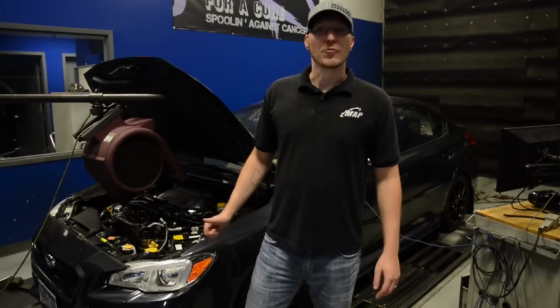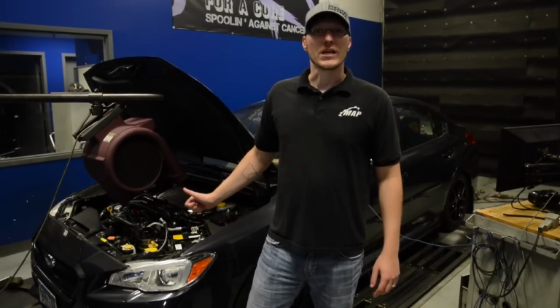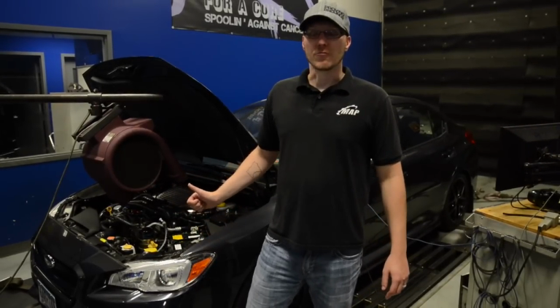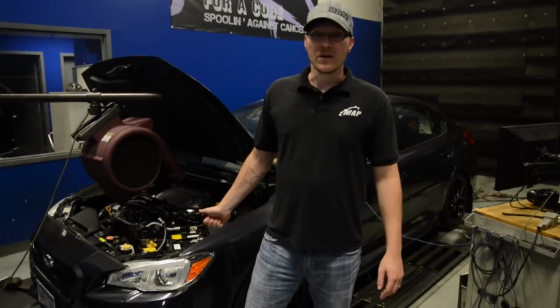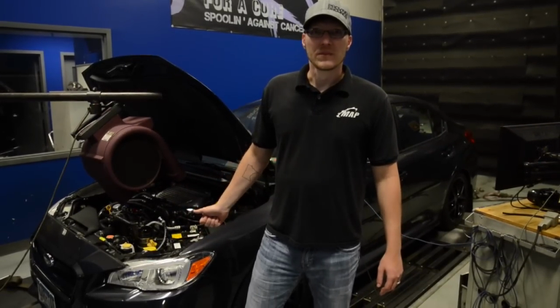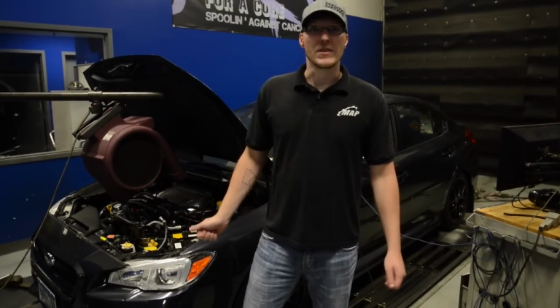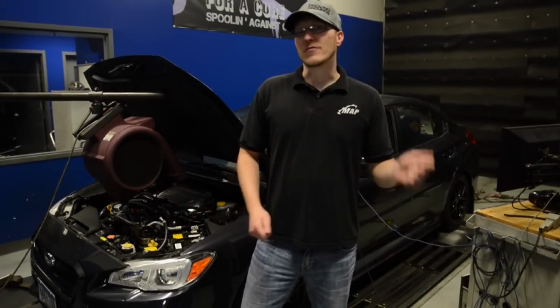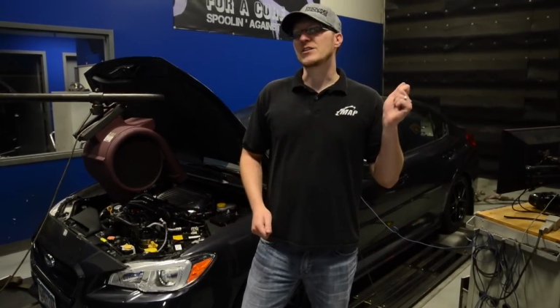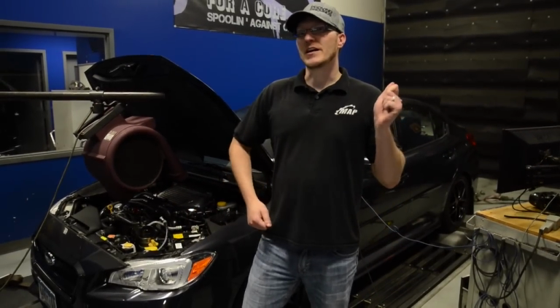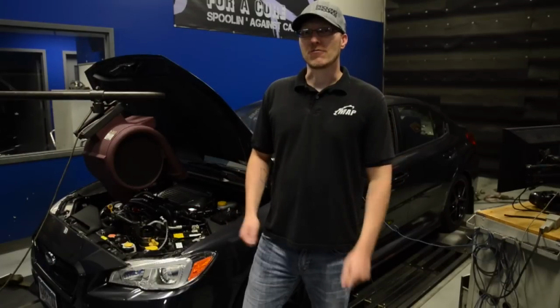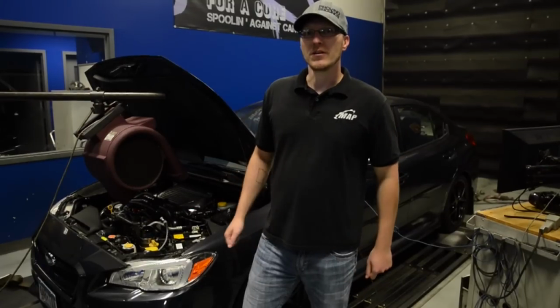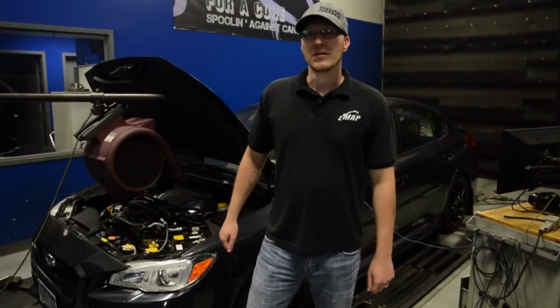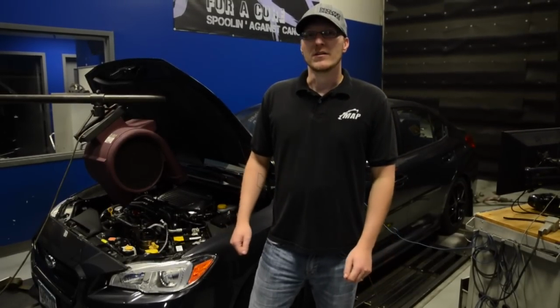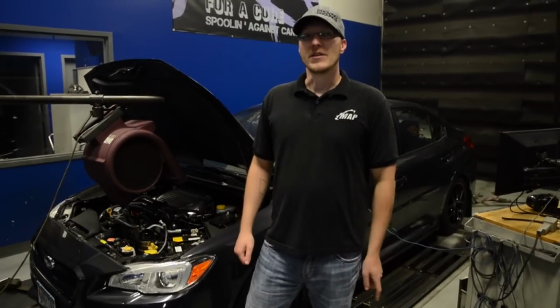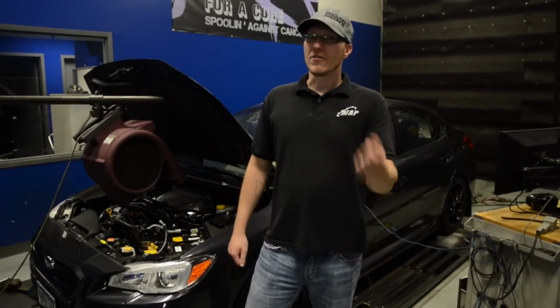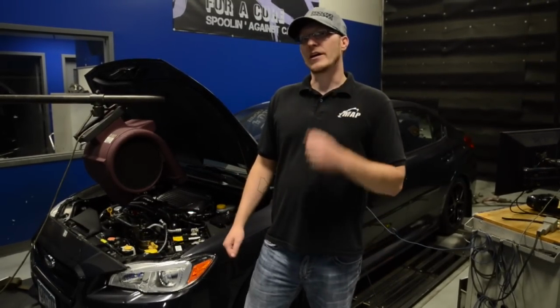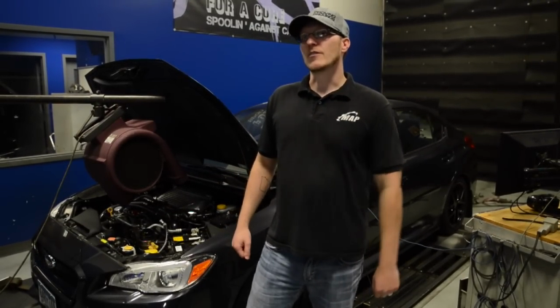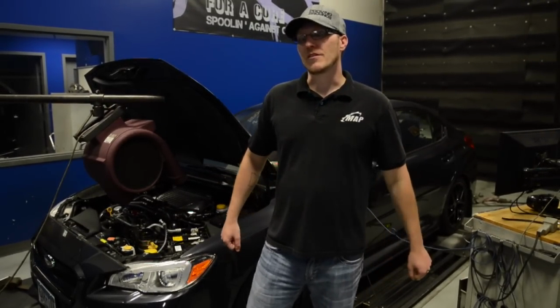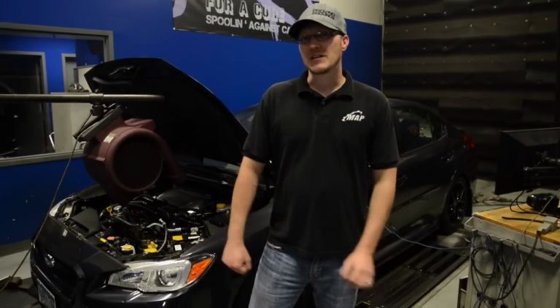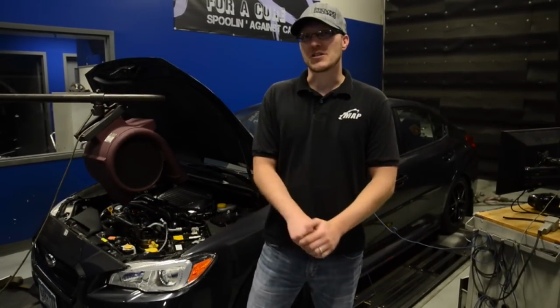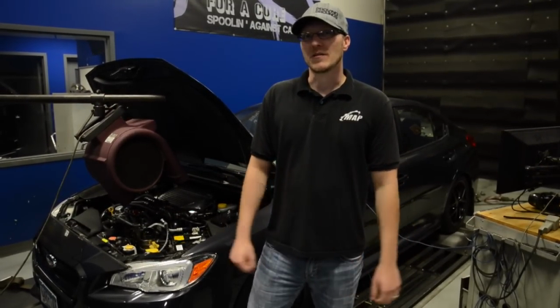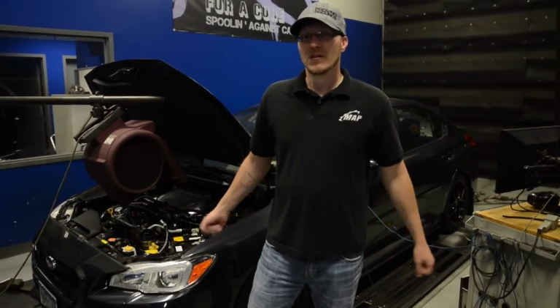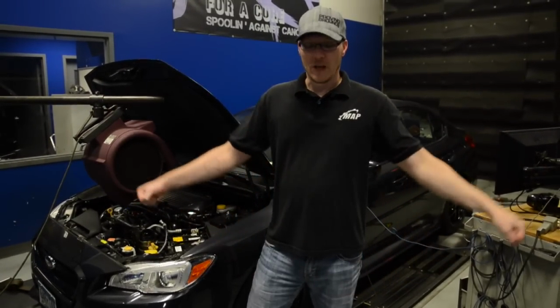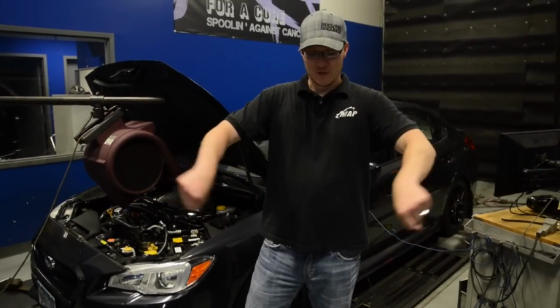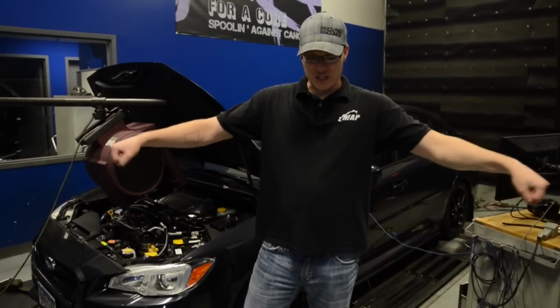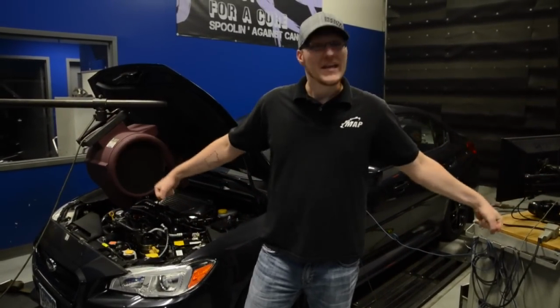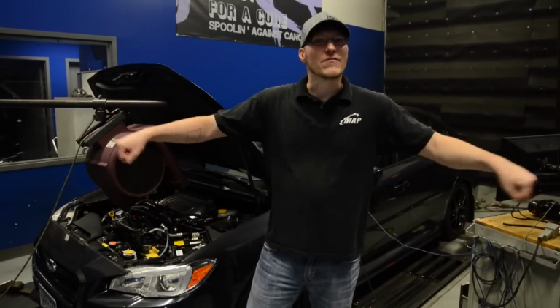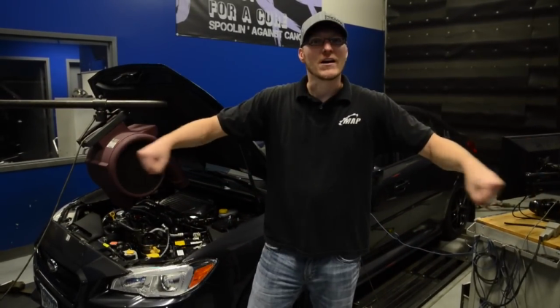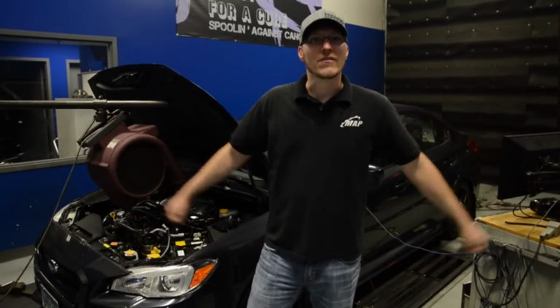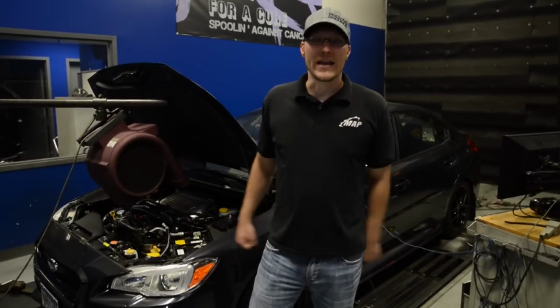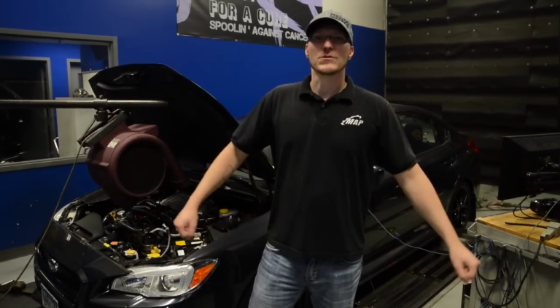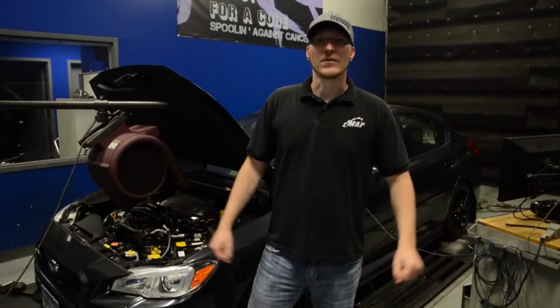We're going to give it a run, and then I'm going to flash to 93, and then Eric and I are going to run to the gas station, fill up some jugs of the E85 and have some fun.